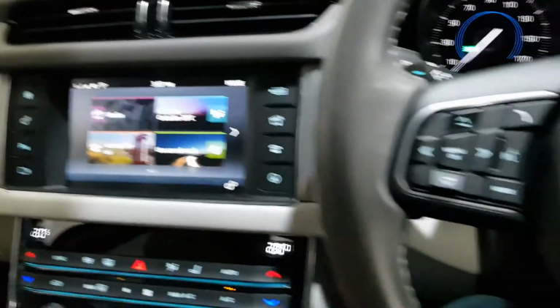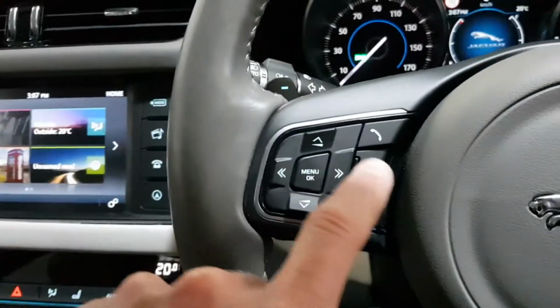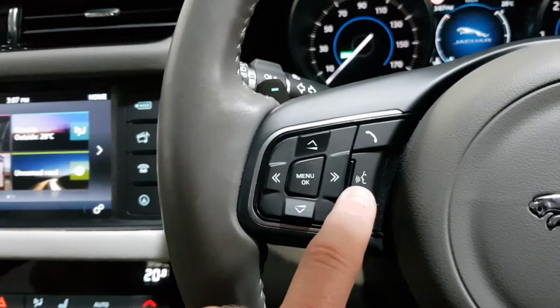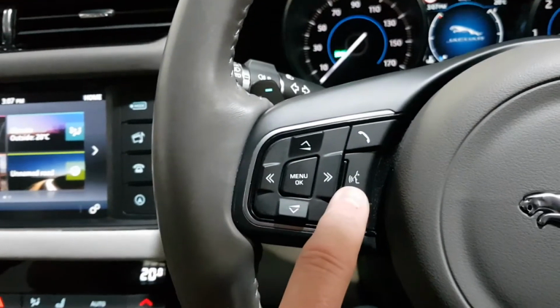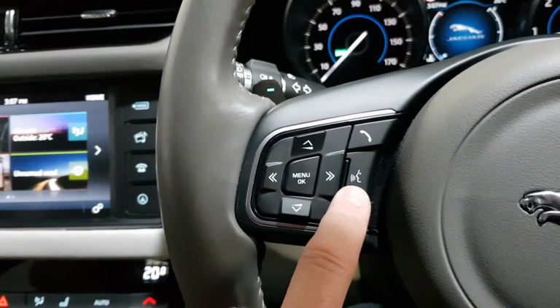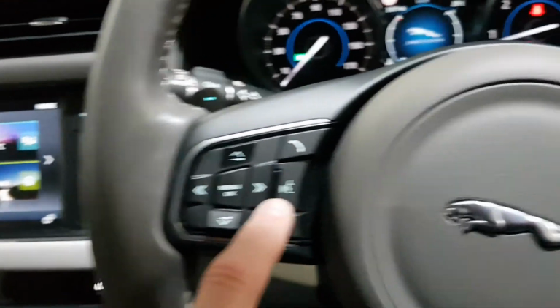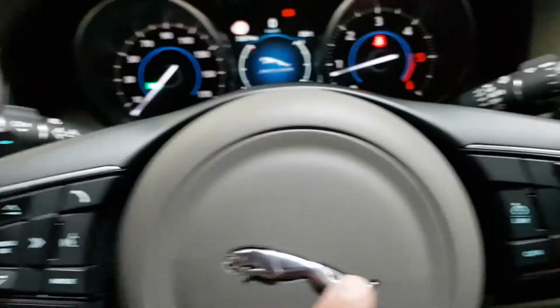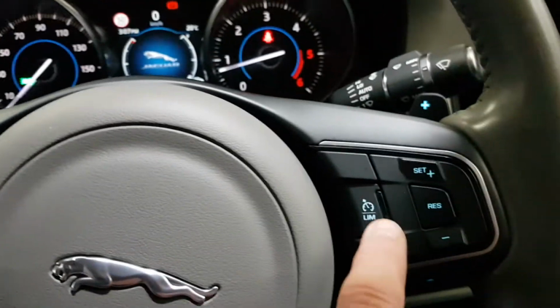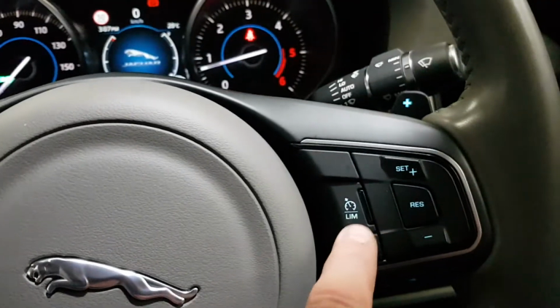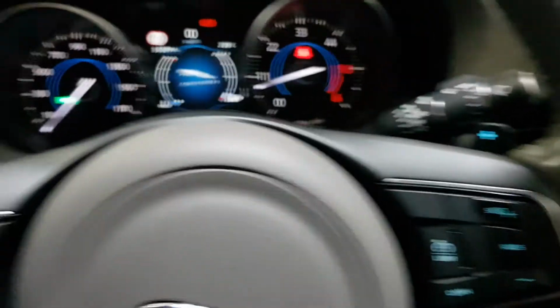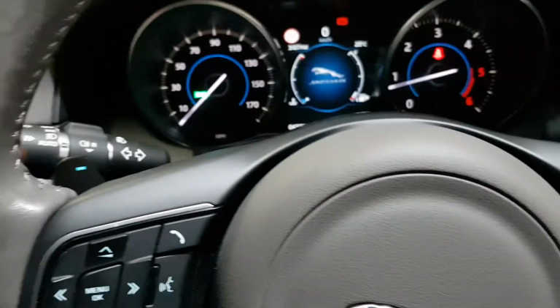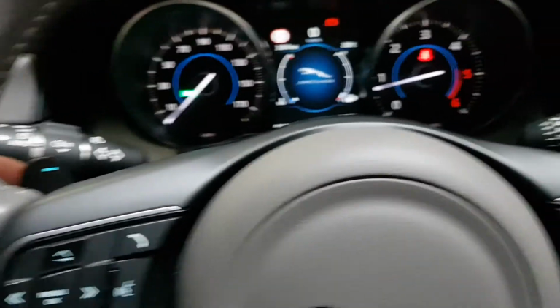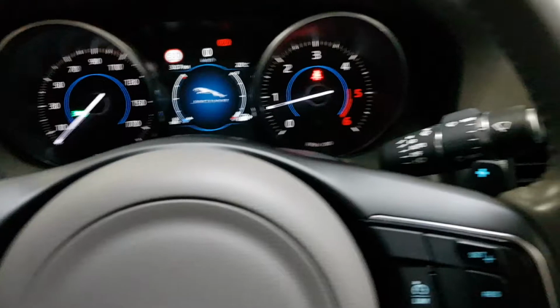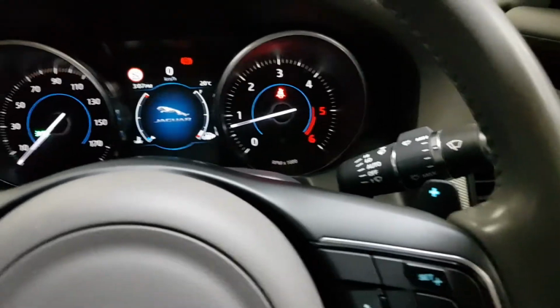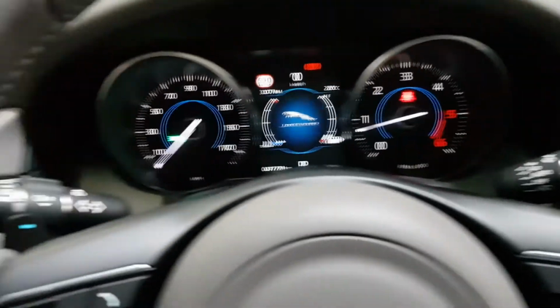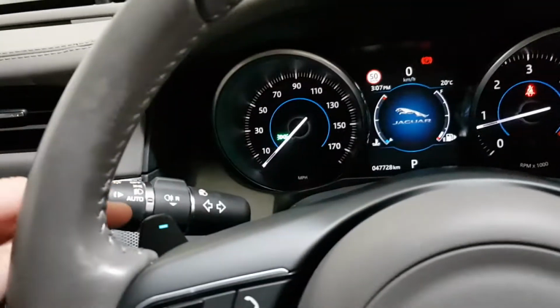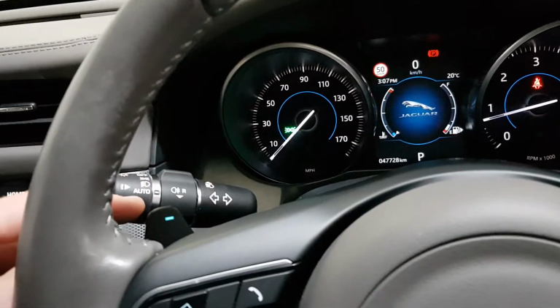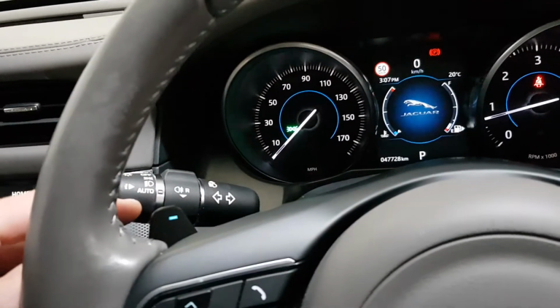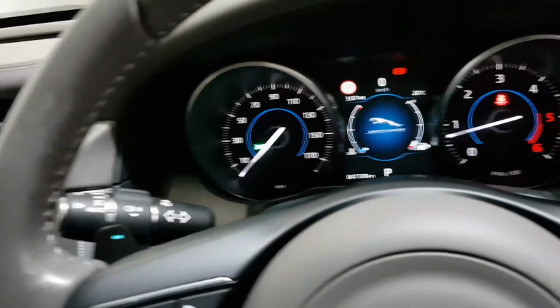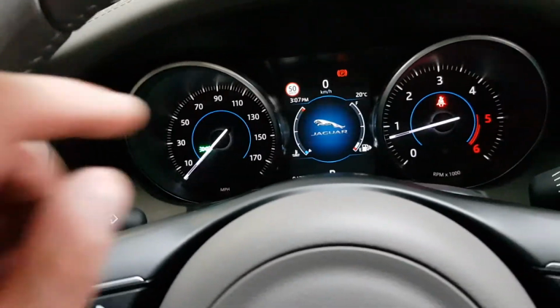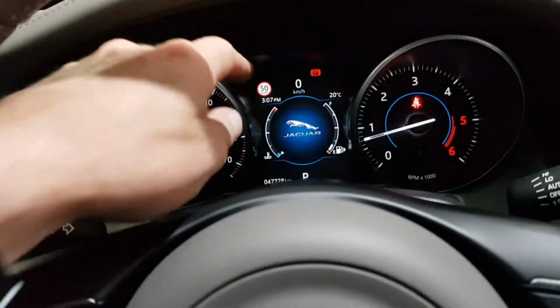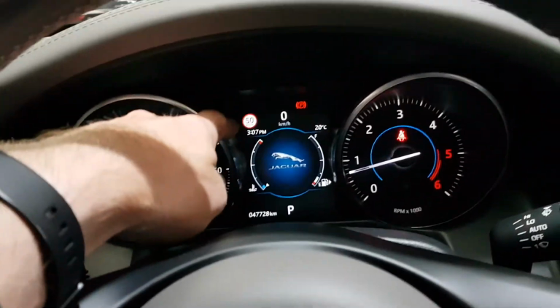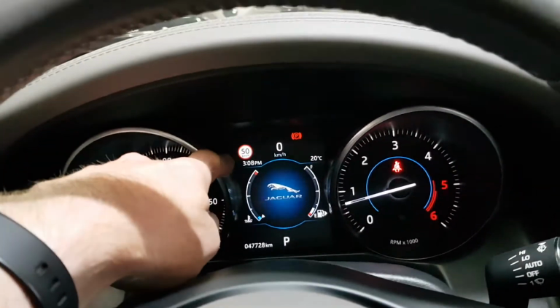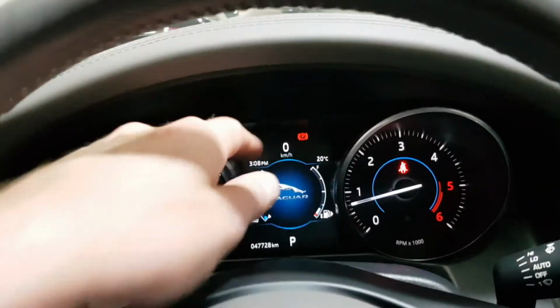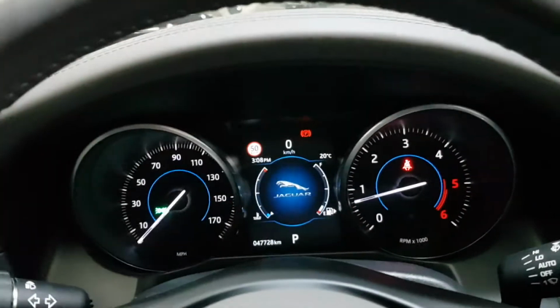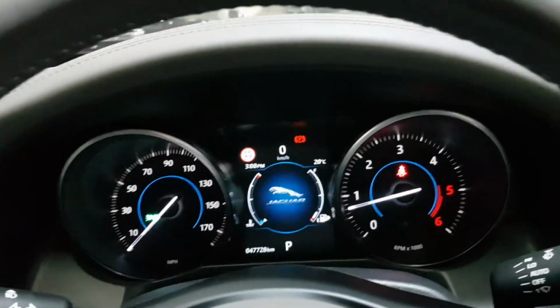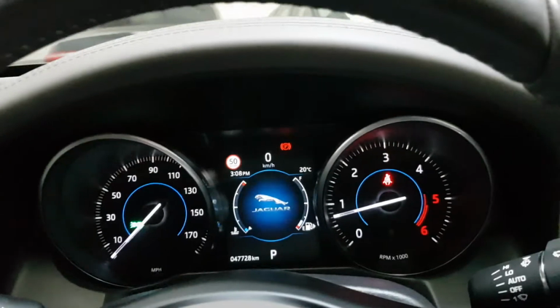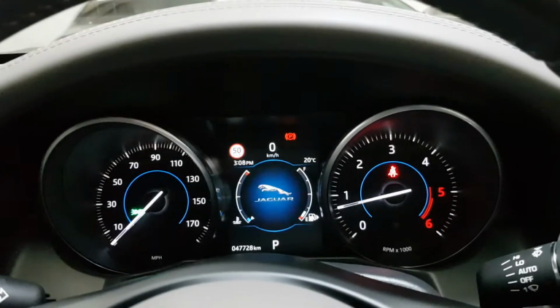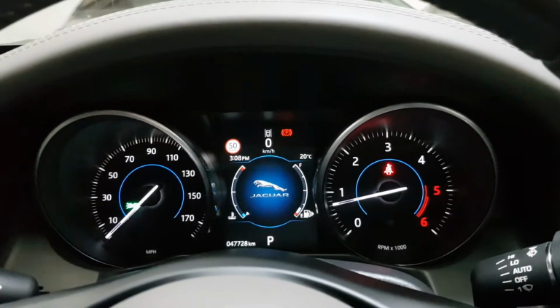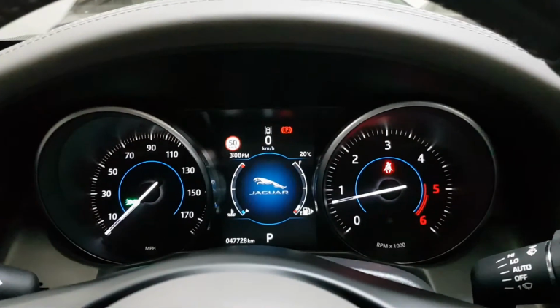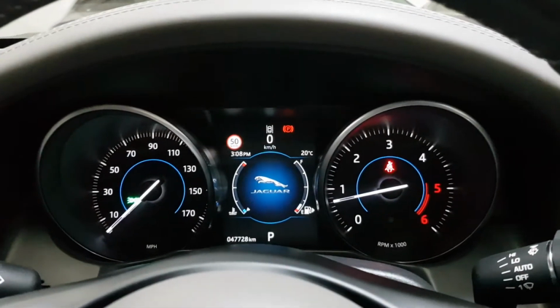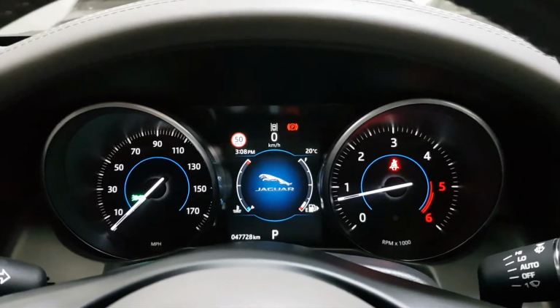It's got voice command control, cruise control, the eight-speed flappy paddle gears, auto Xenon lights, auto wipers, speed sign recognition, and lane departure warning.